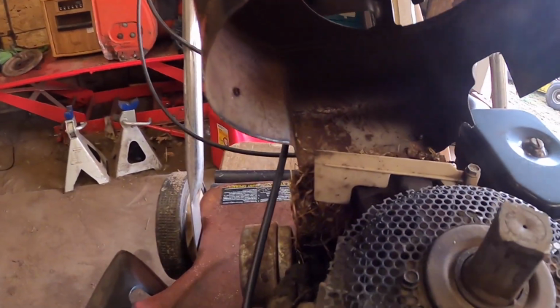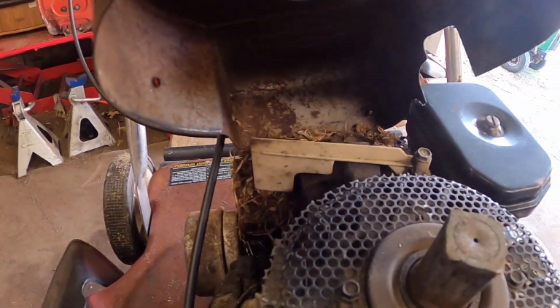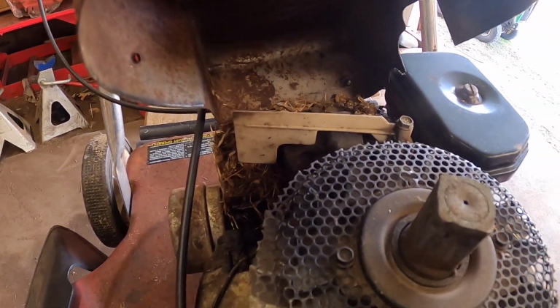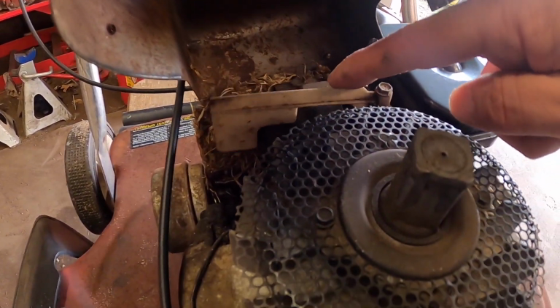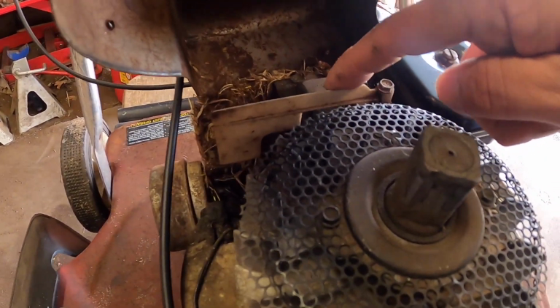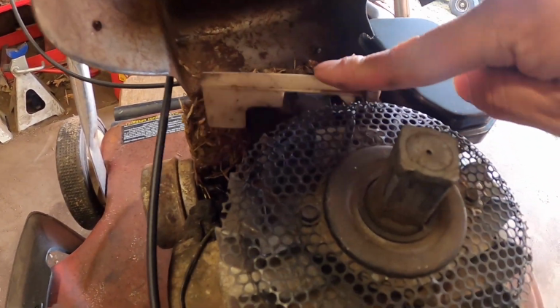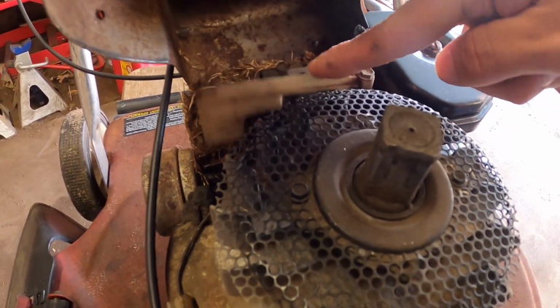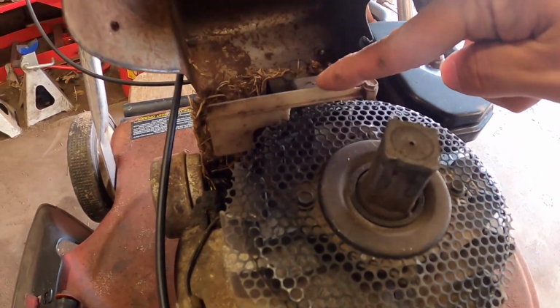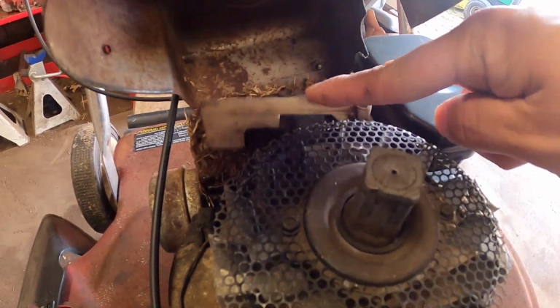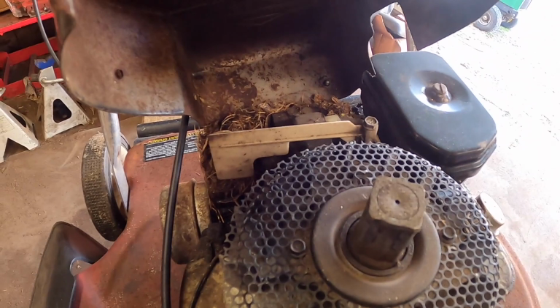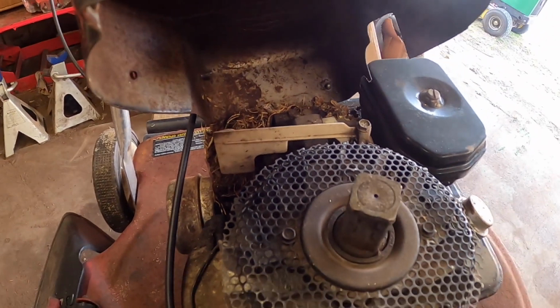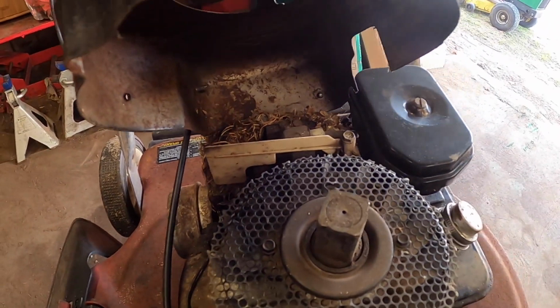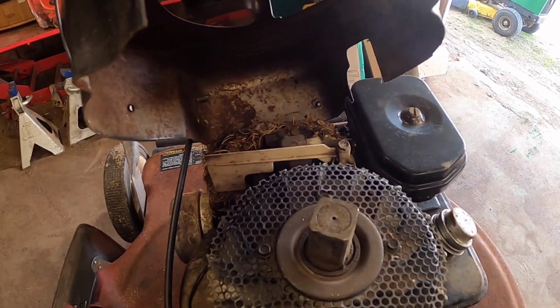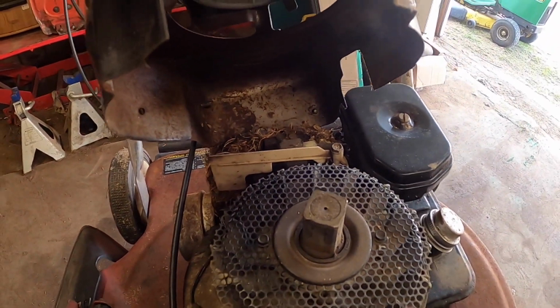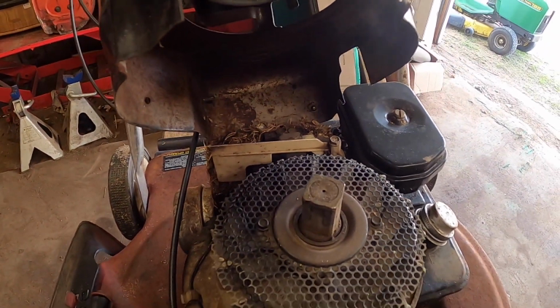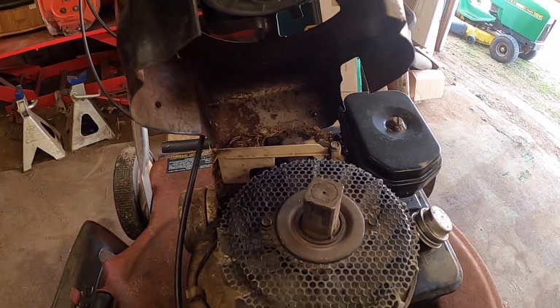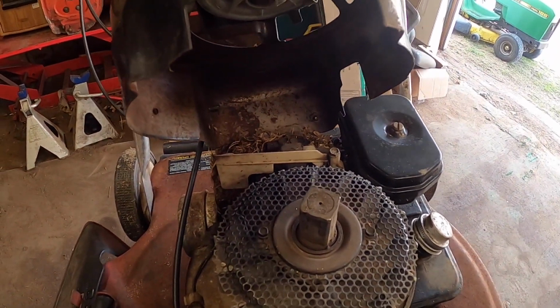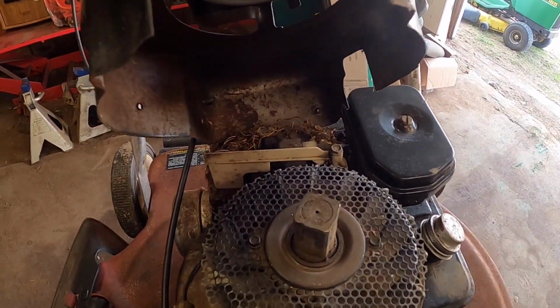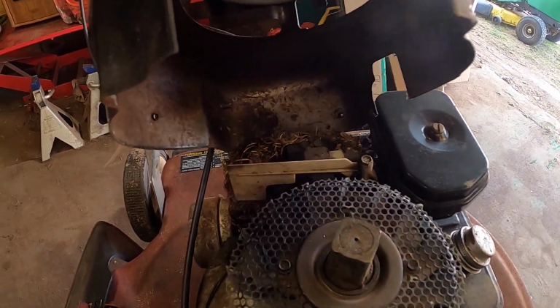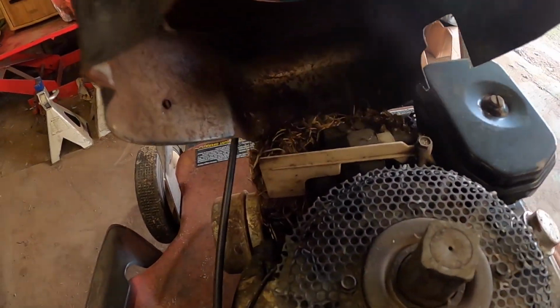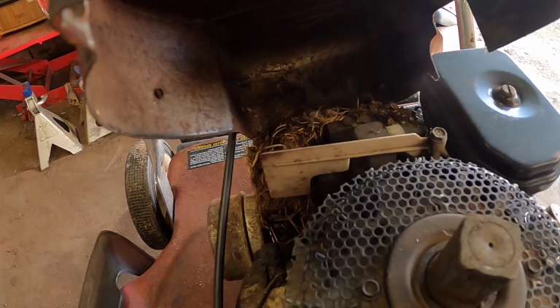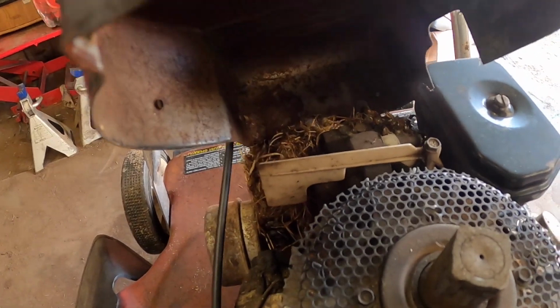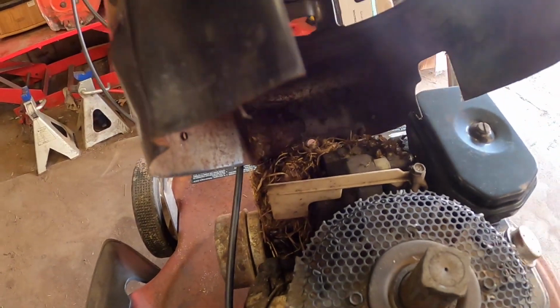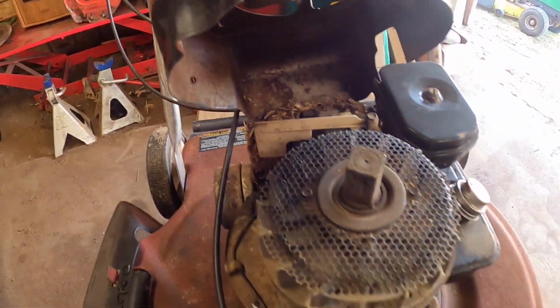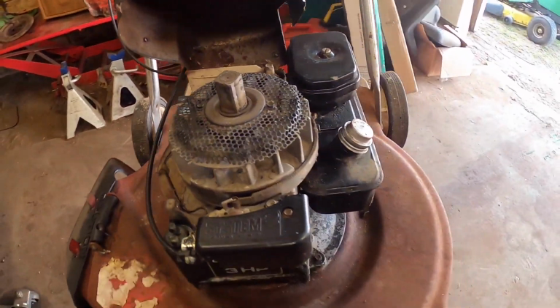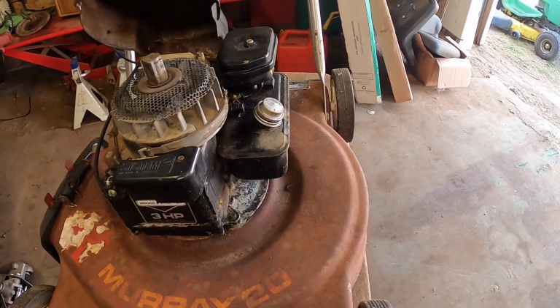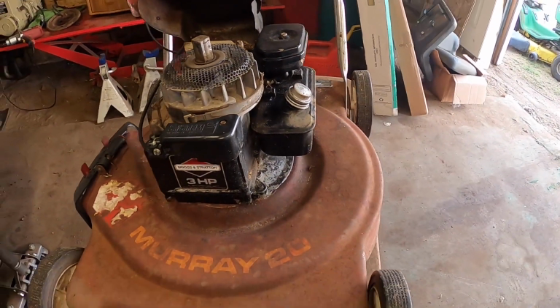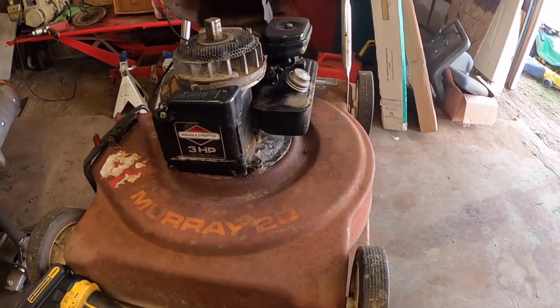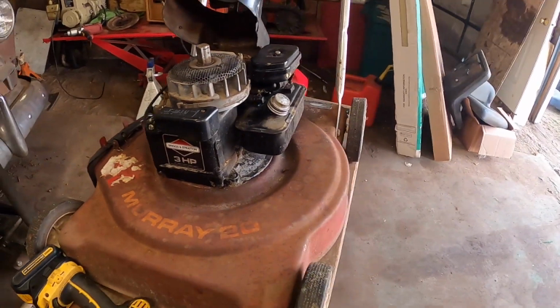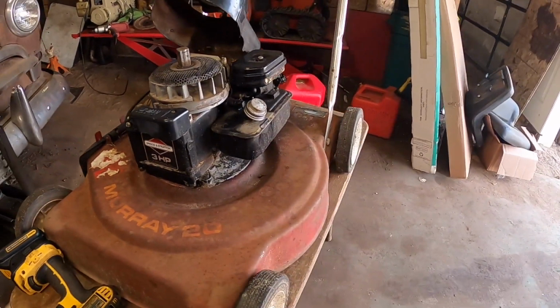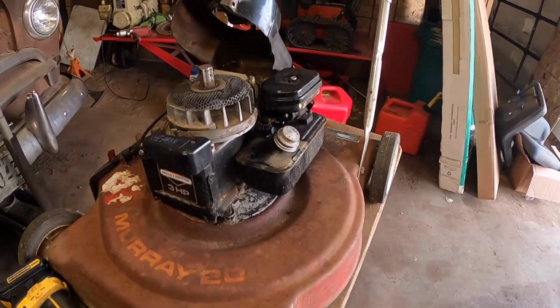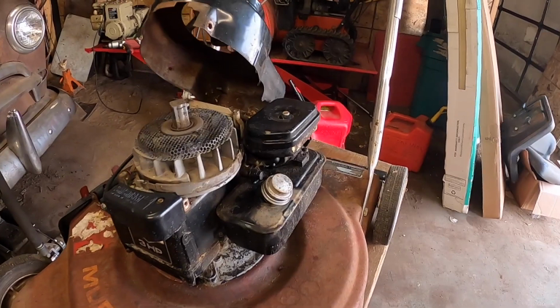Yep, they were in there and they're blocking the vent here. It needs a little oil too. I've got to get them evicted out of there, and then it should be ready to go back together.